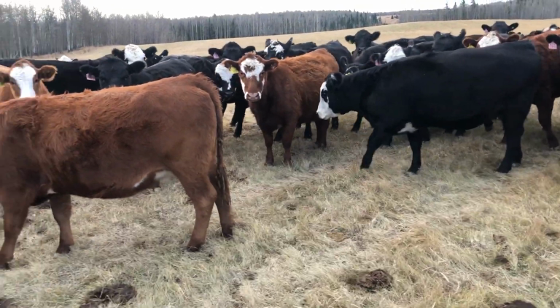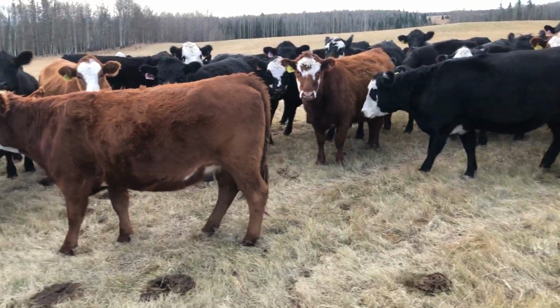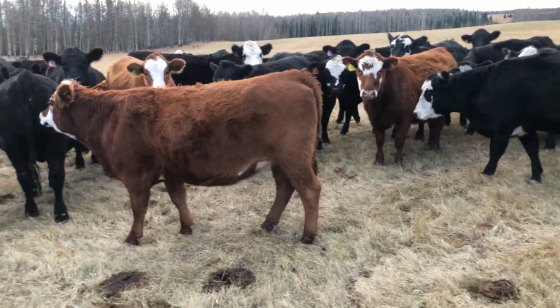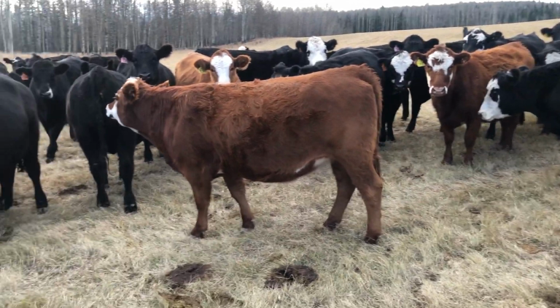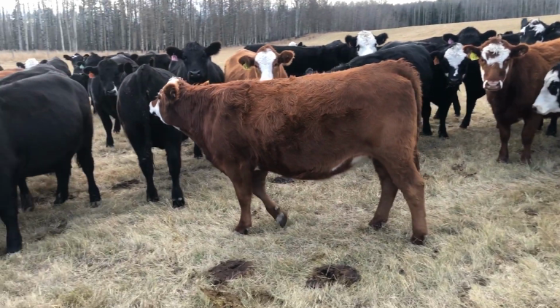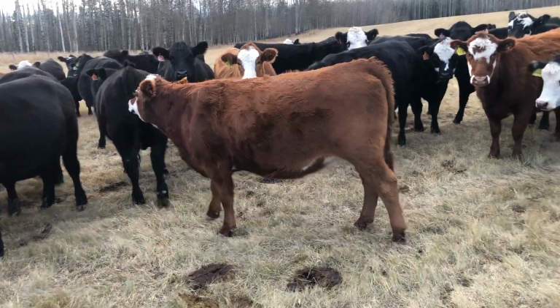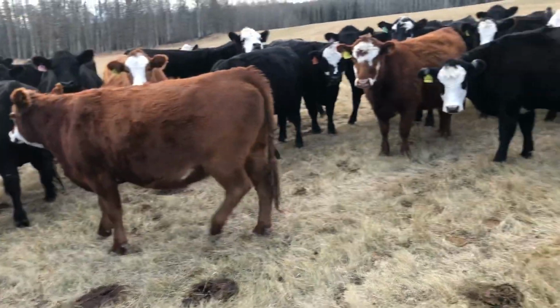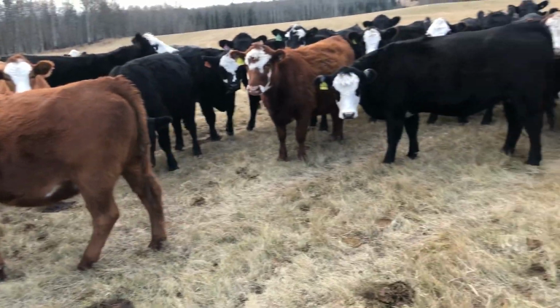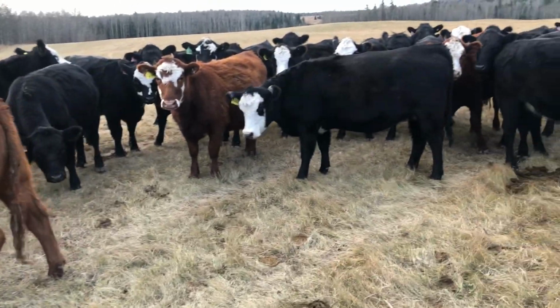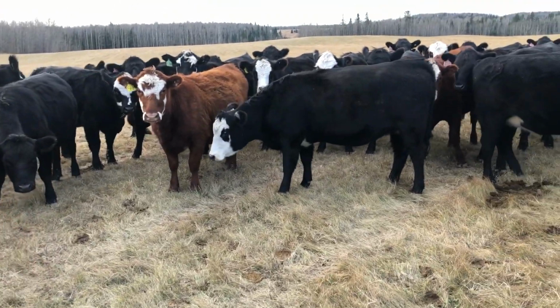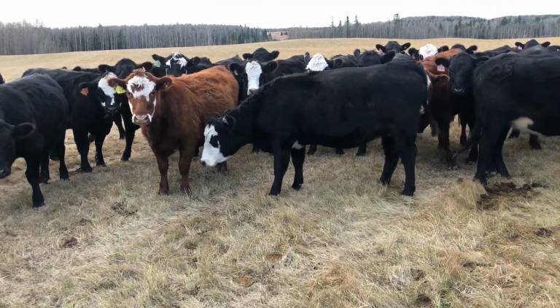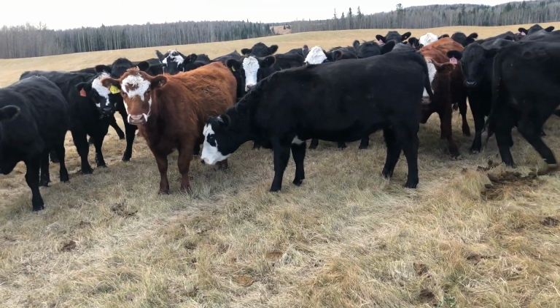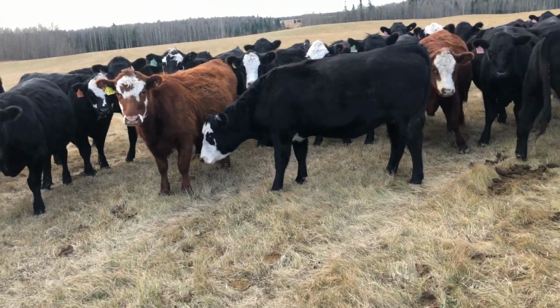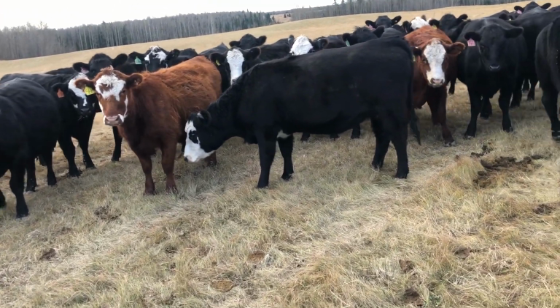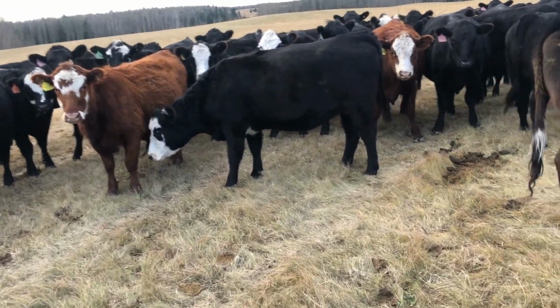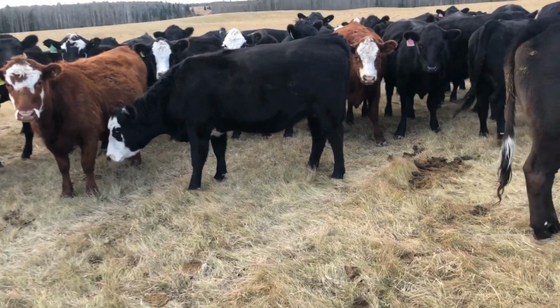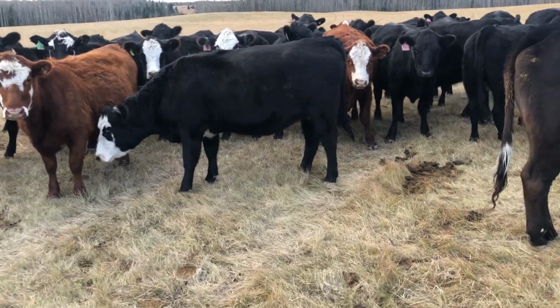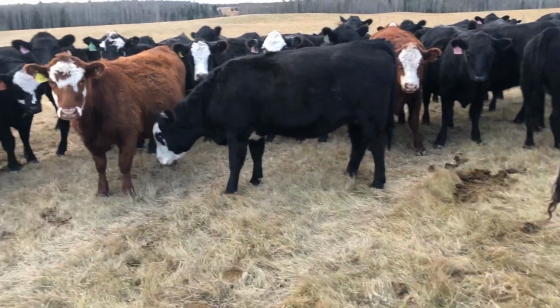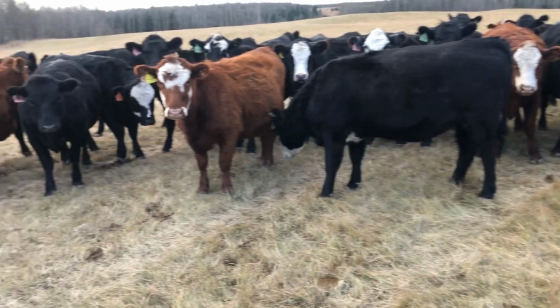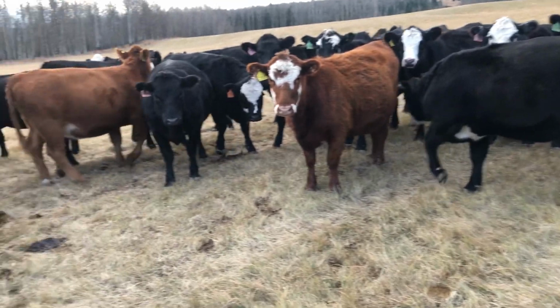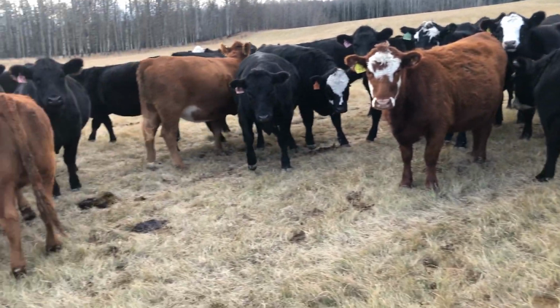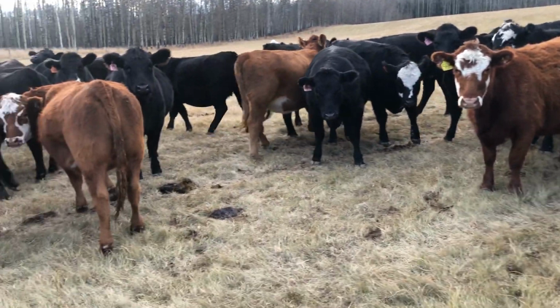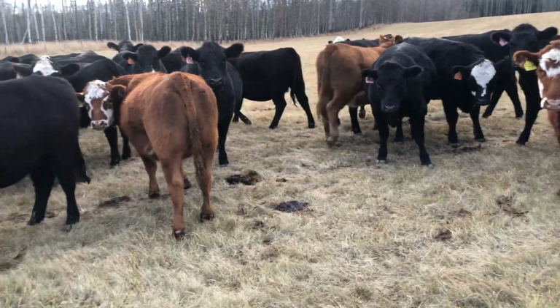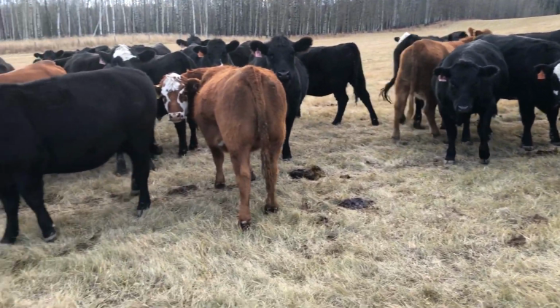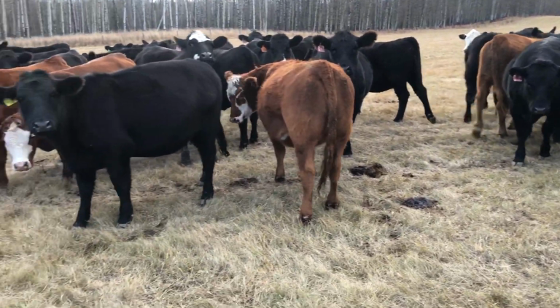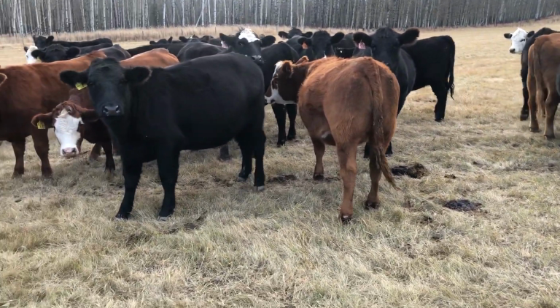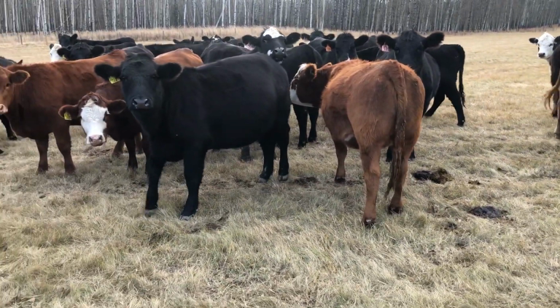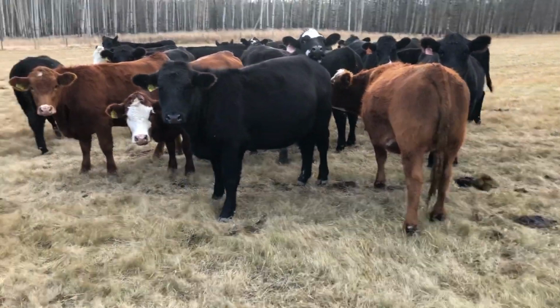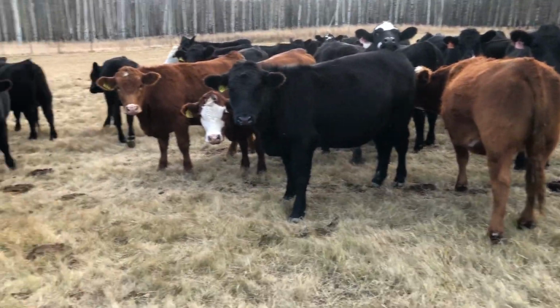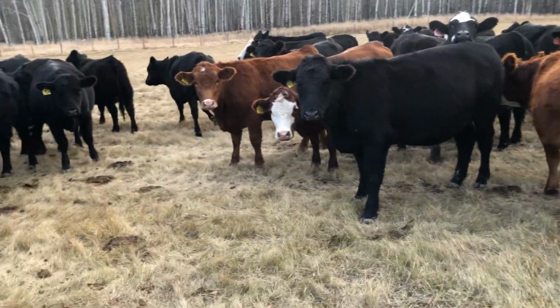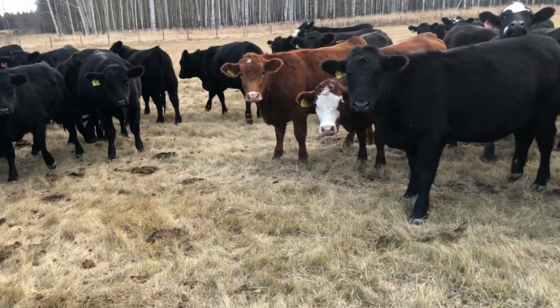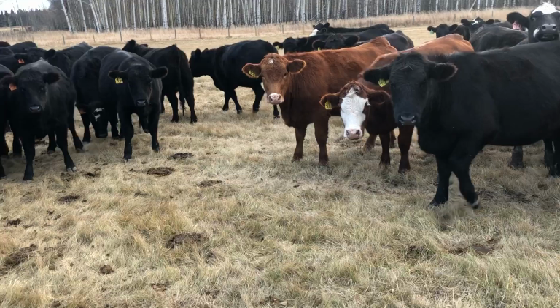You can see a handful of these reds and red blazes. They've got a little shot of Scourguard in them. They're a nice set of heifers - long, deep-bodied, lots of hair. Just cruising out here on the grass, super nice and quiet.